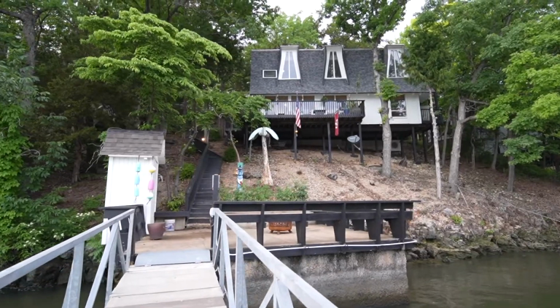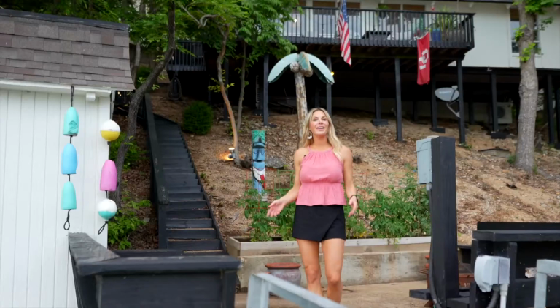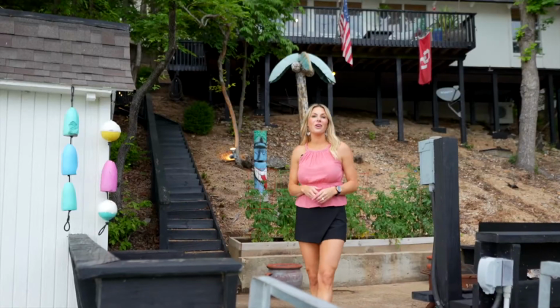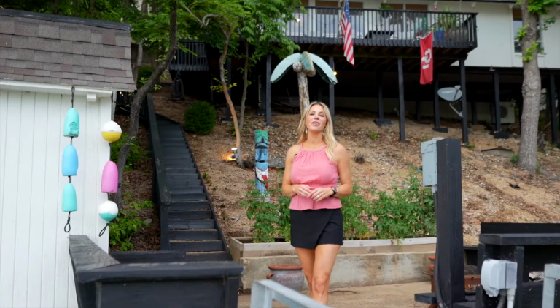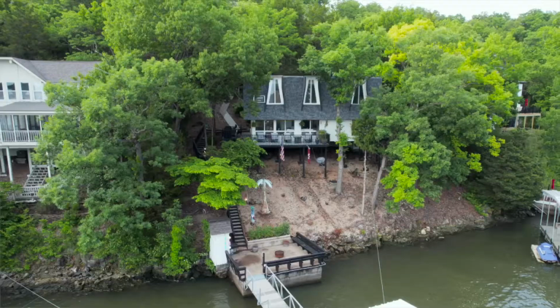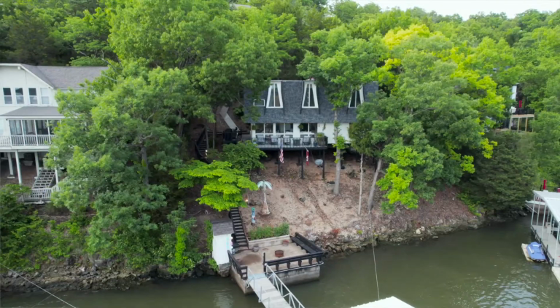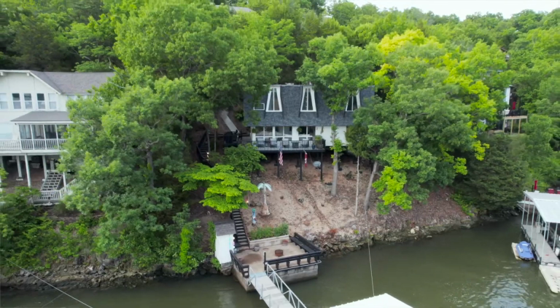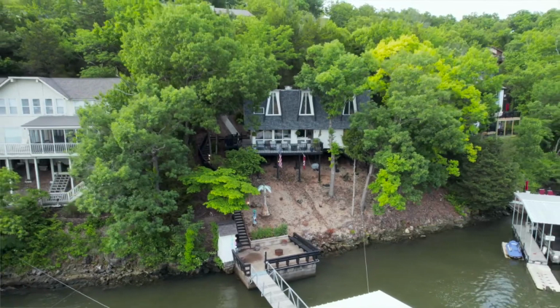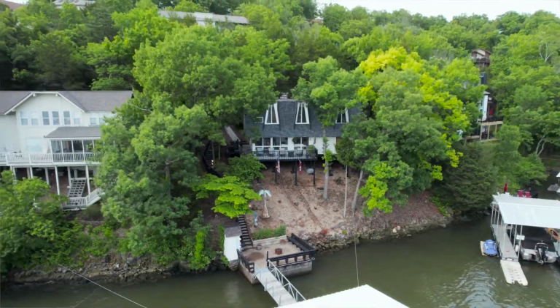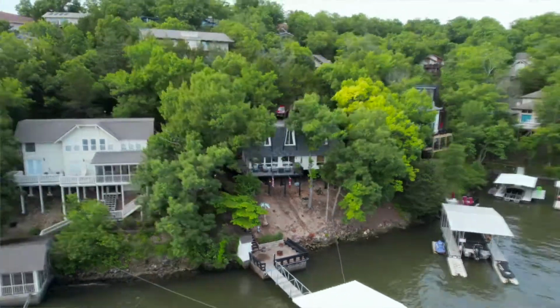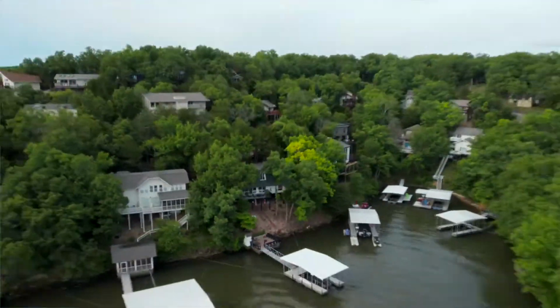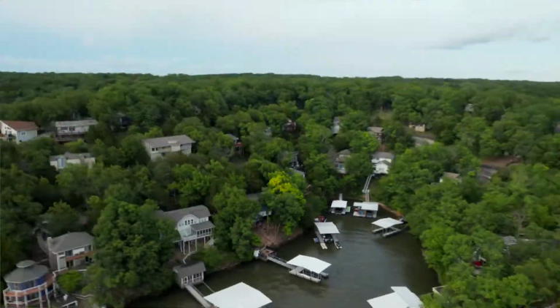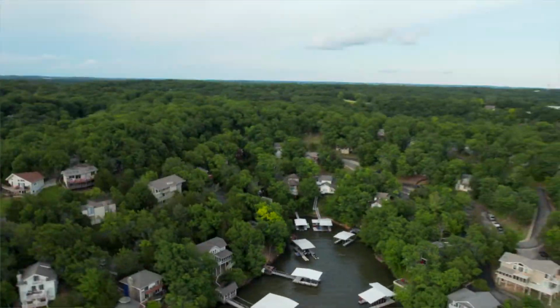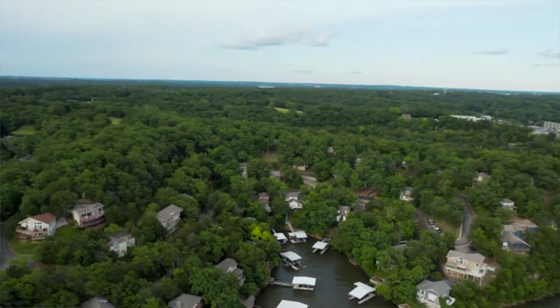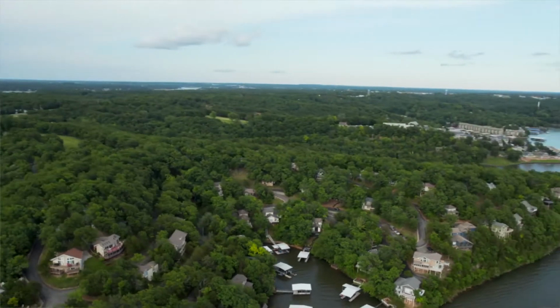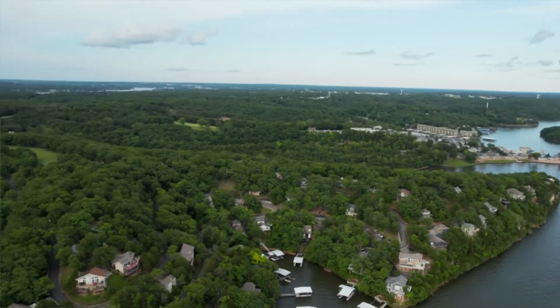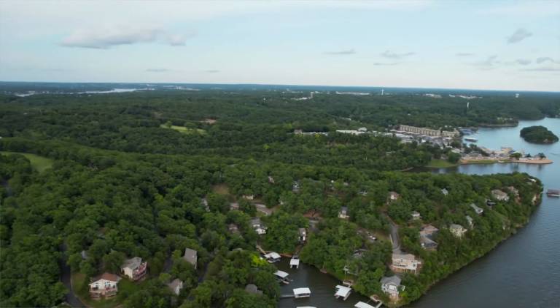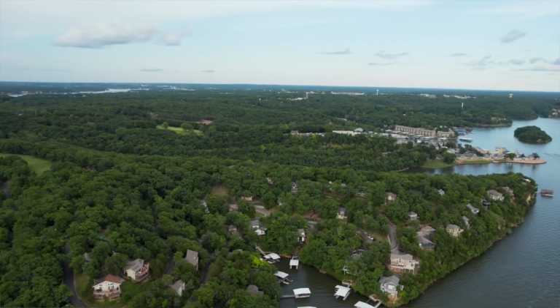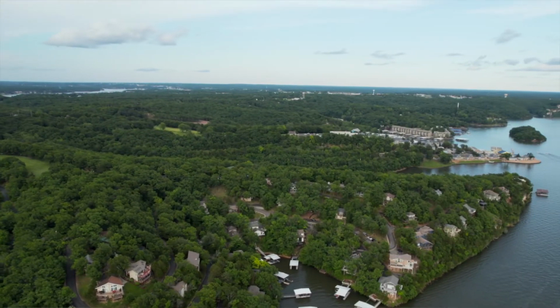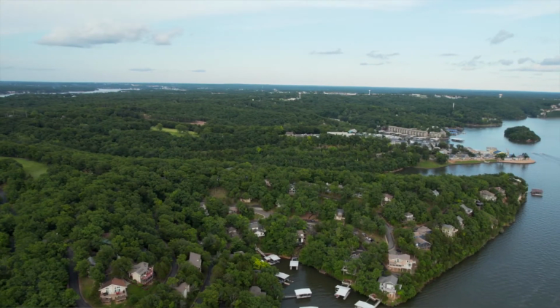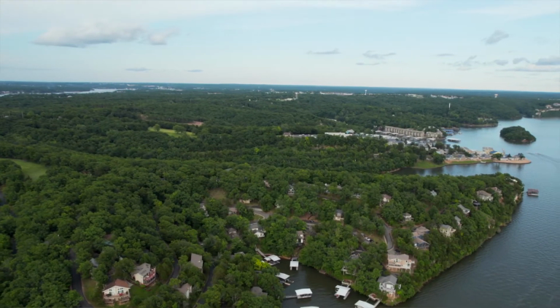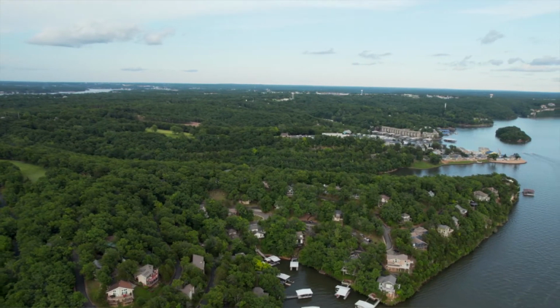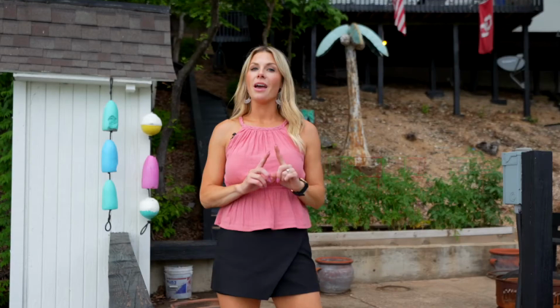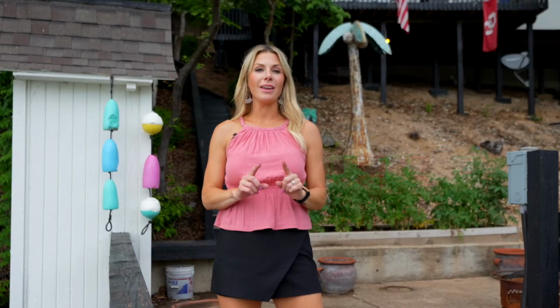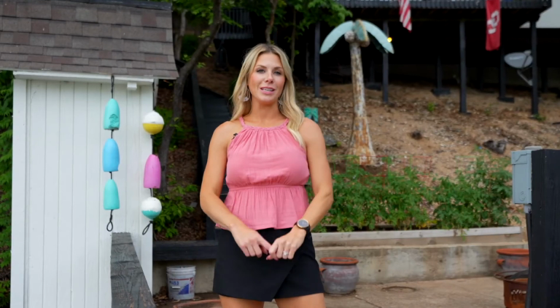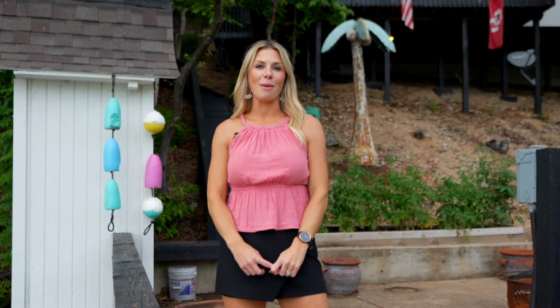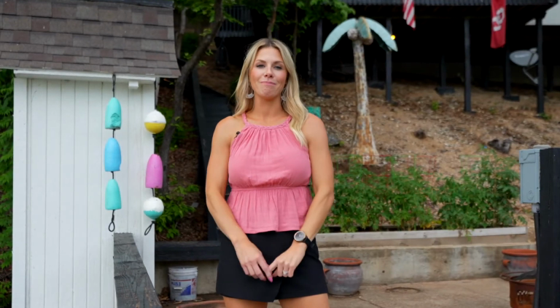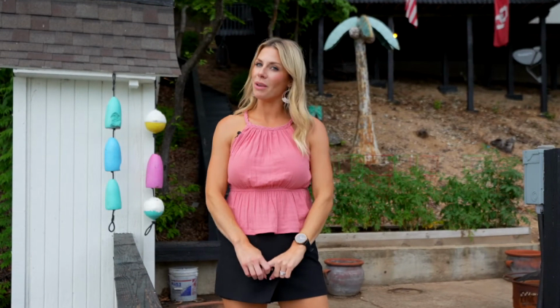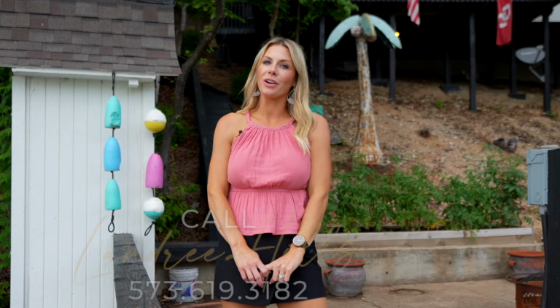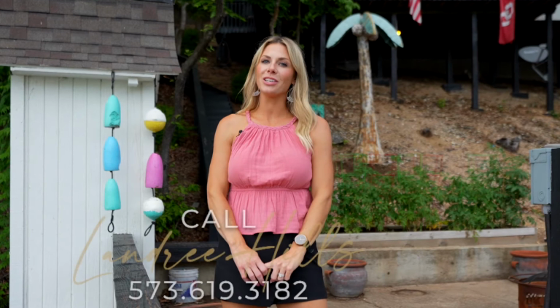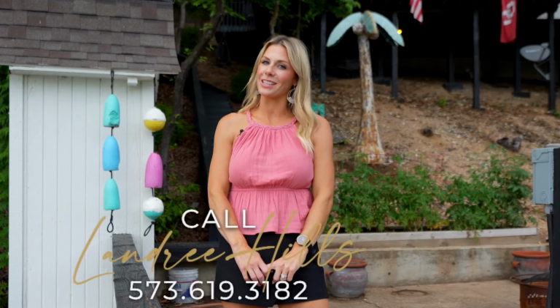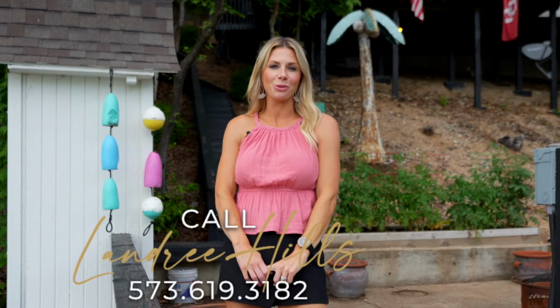Located in a cove on the 25-mile marker, this home is the perfect spot to relax and enjoy lake life. And with Margaritaville just minutes away, it makes a great investment property. Call me for more information or to schedule a tour.